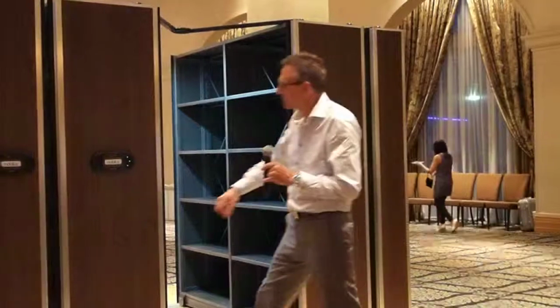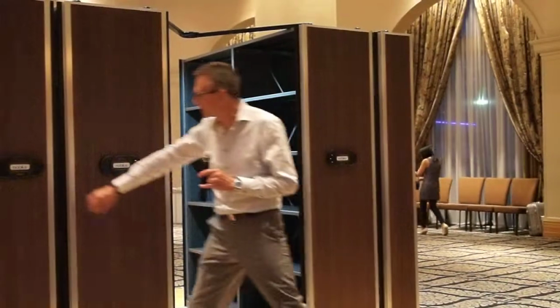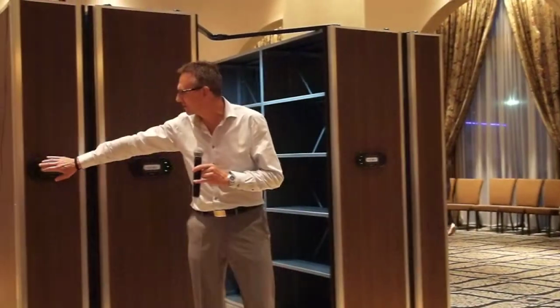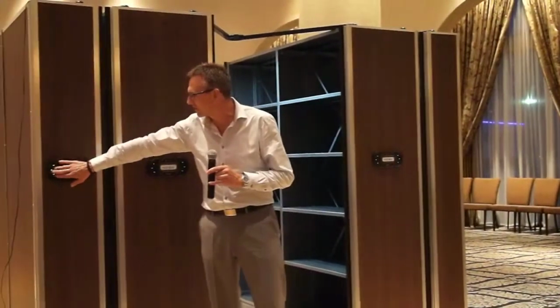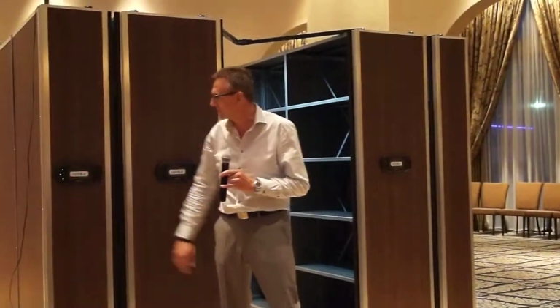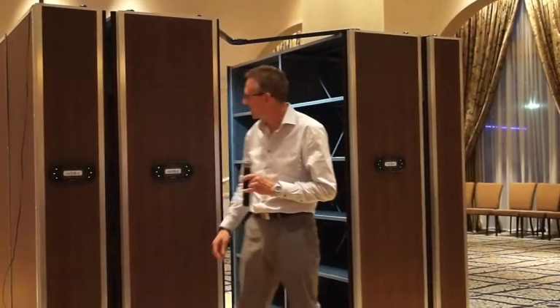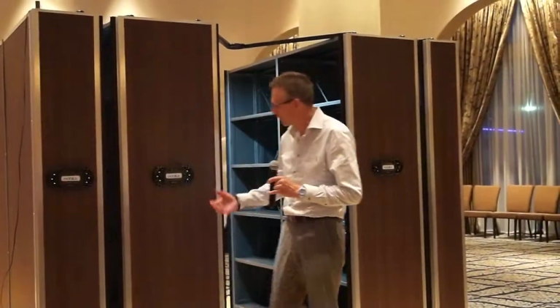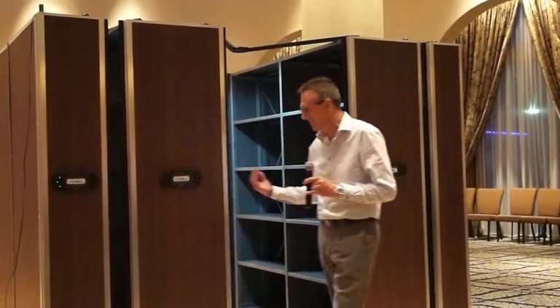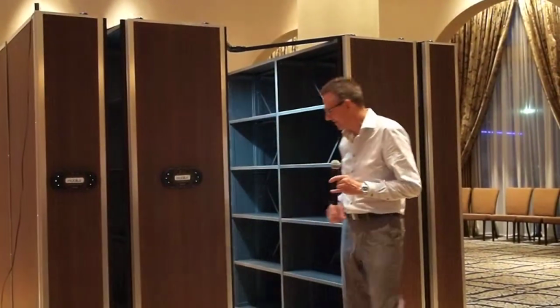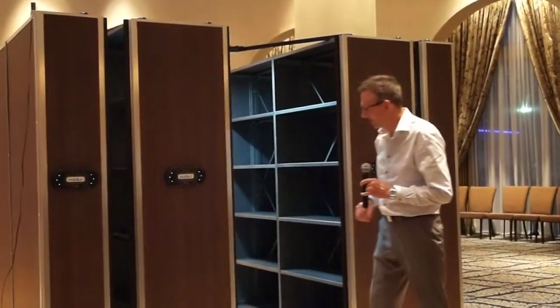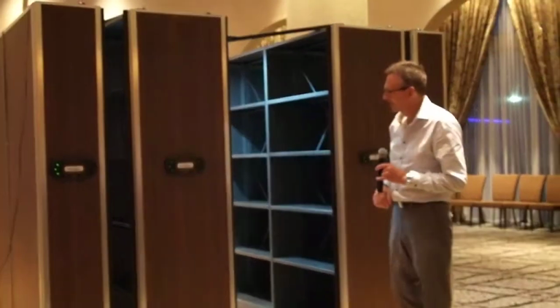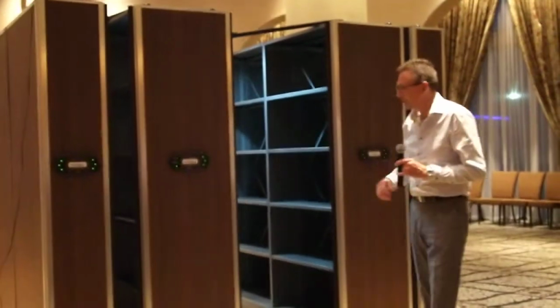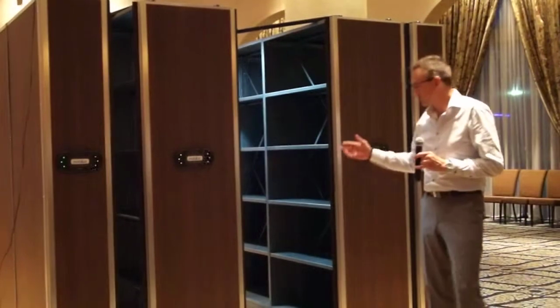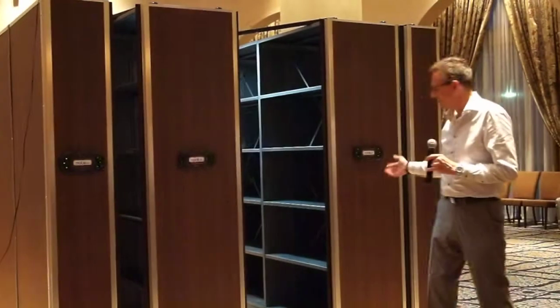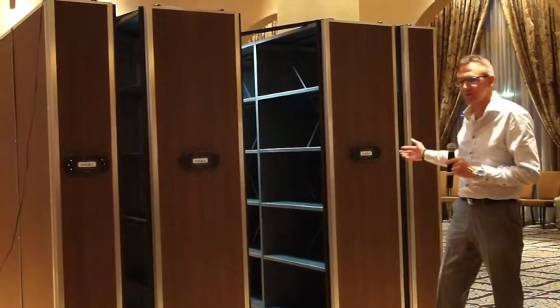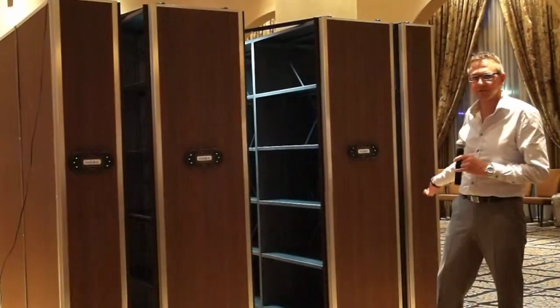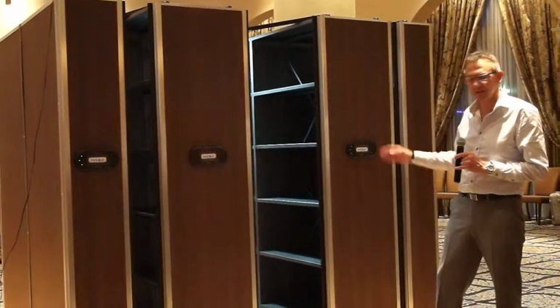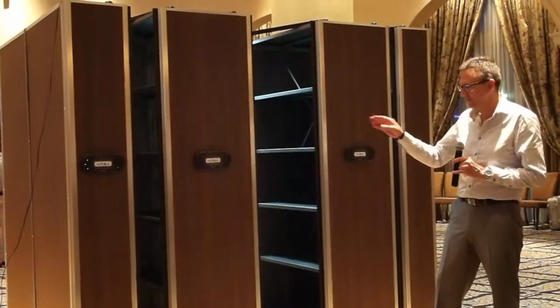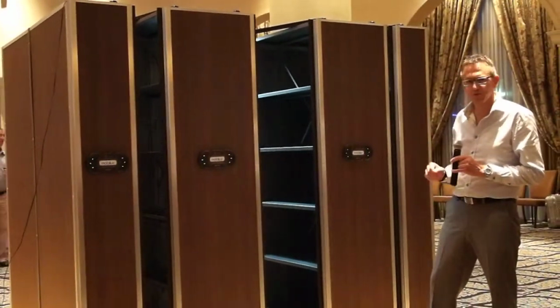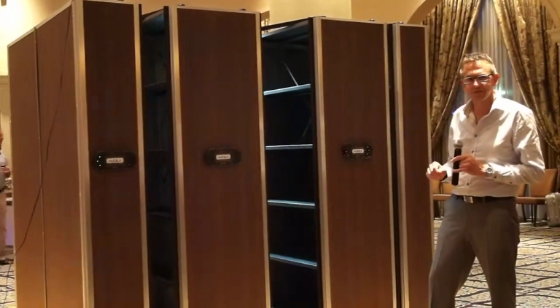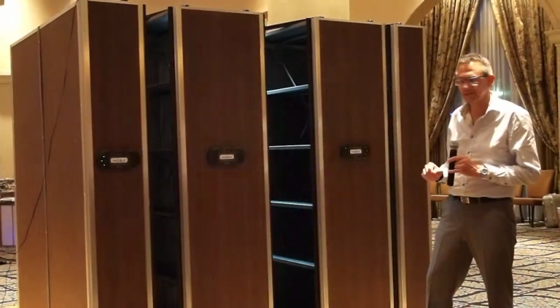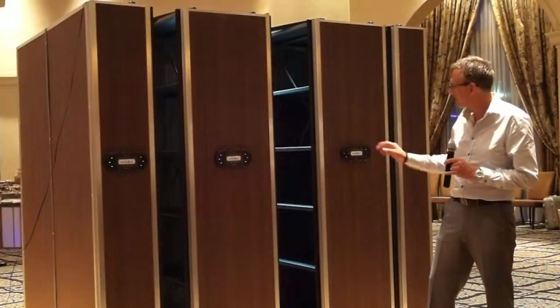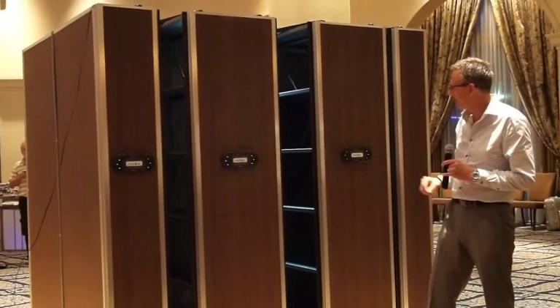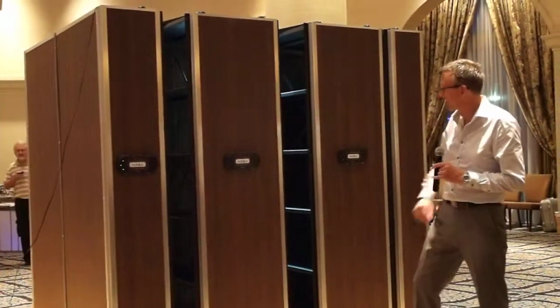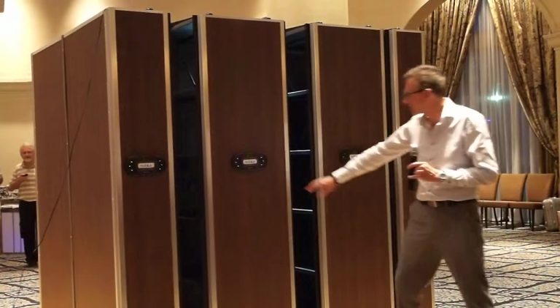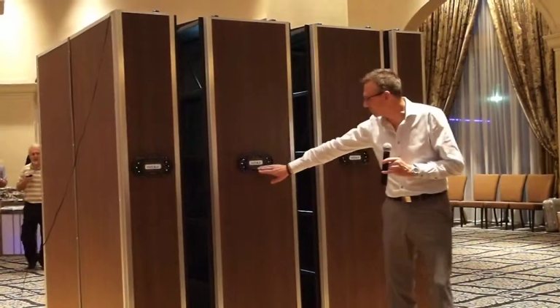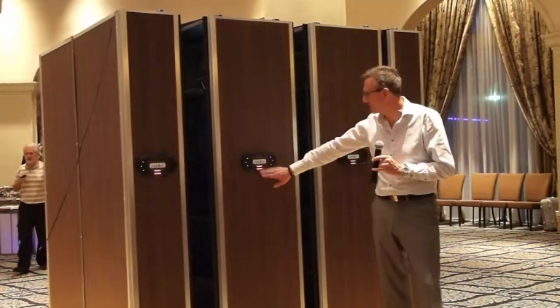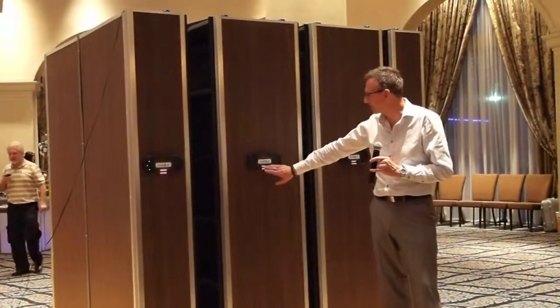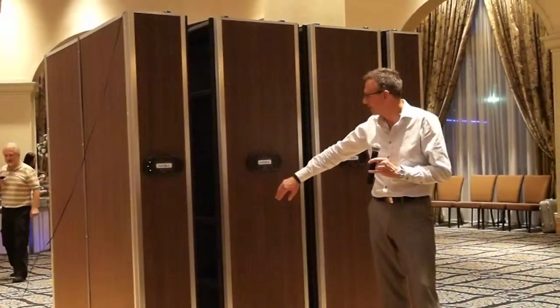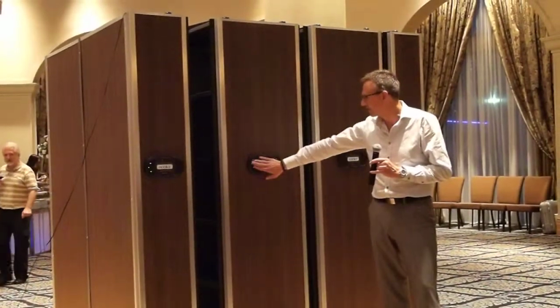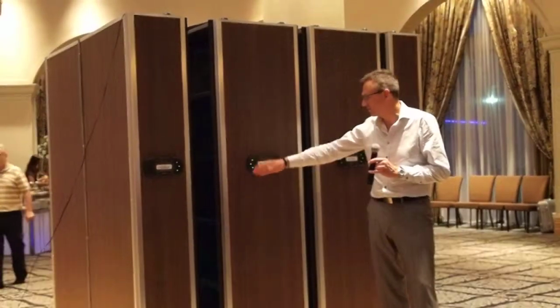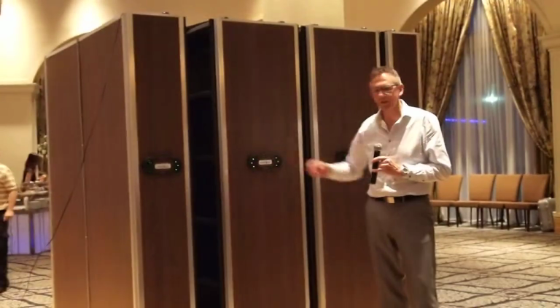It's very easy to find. Press the button here and it moves on. It can move up to 10-20 units by one push on the keypad here. It can also stop, and you can choose manually.